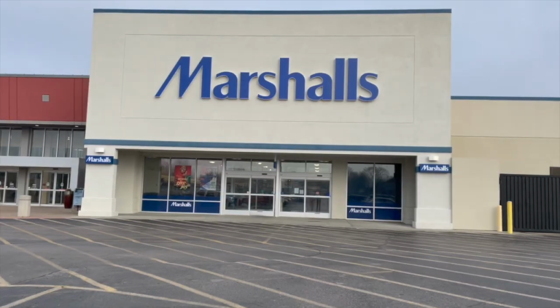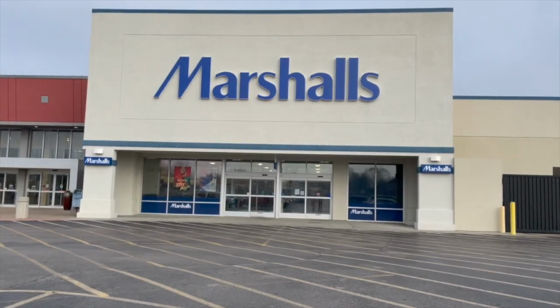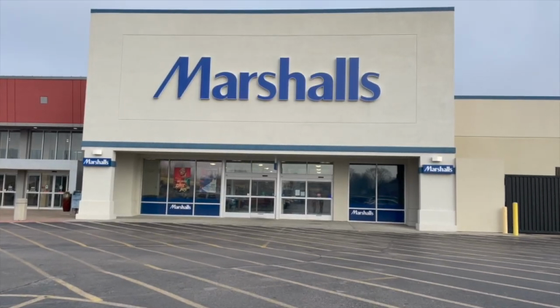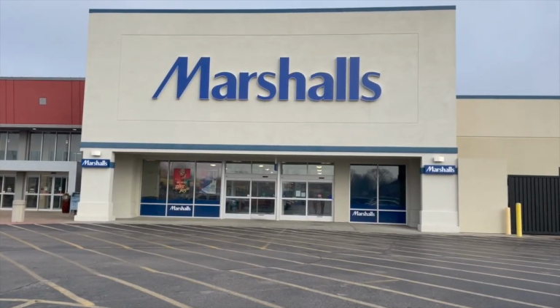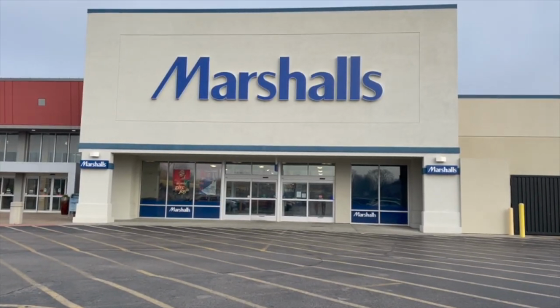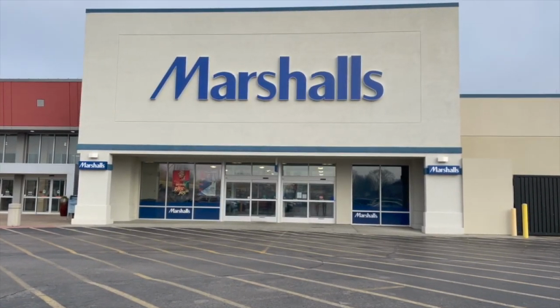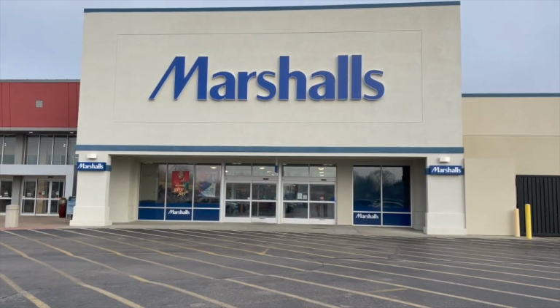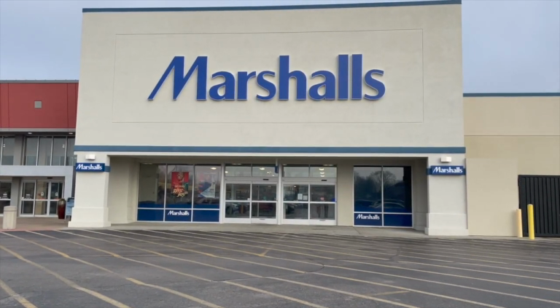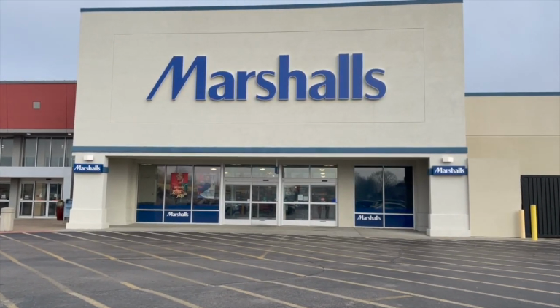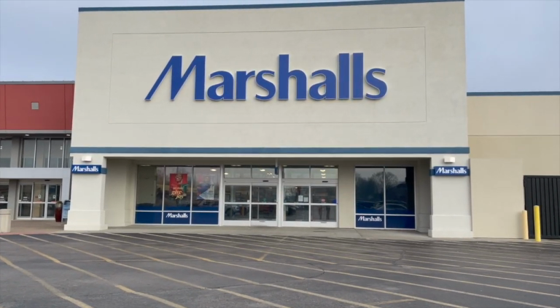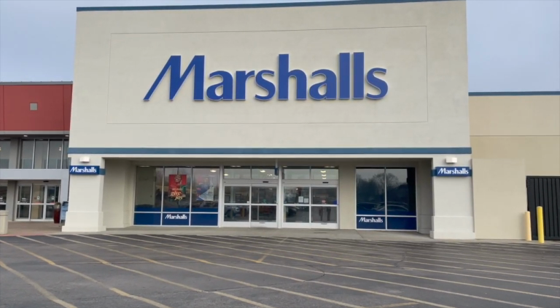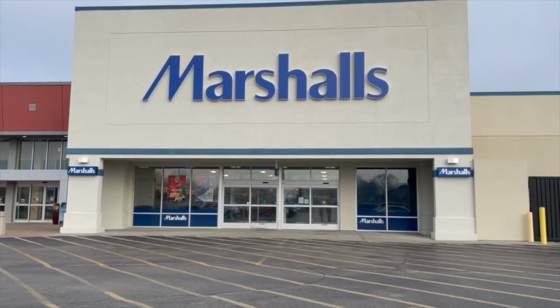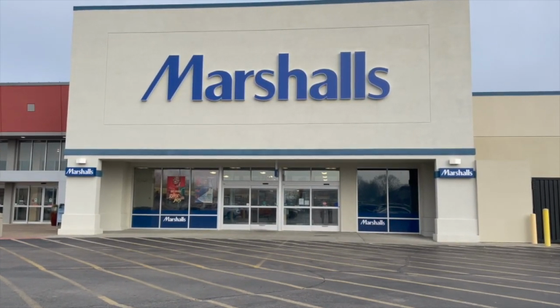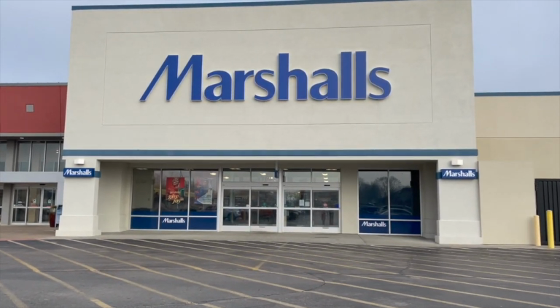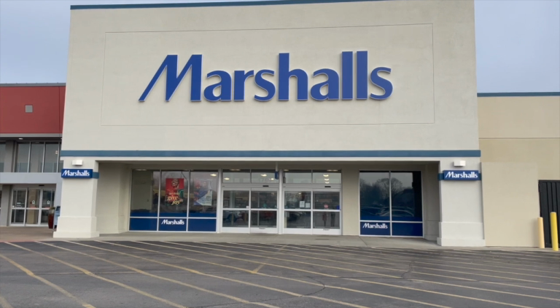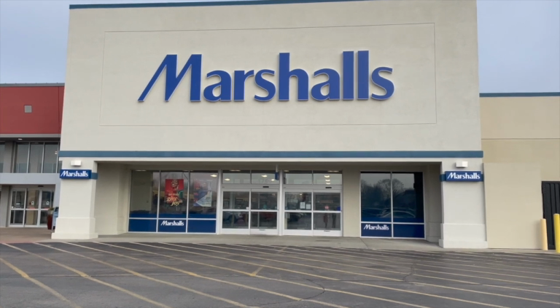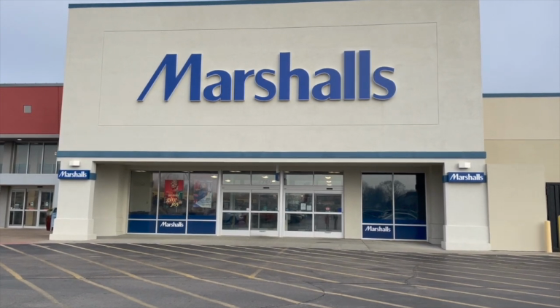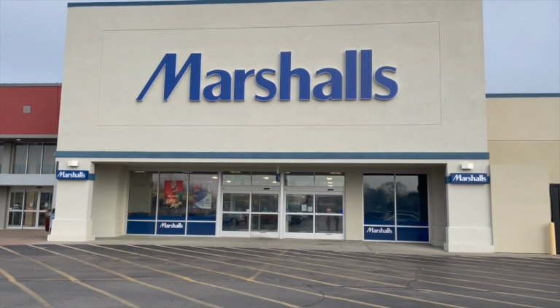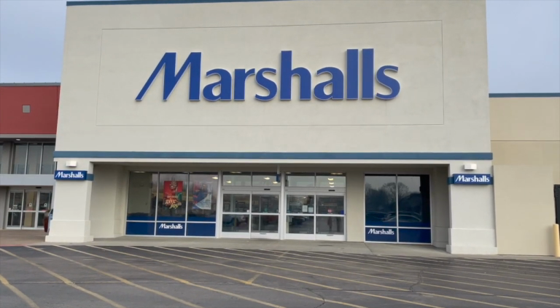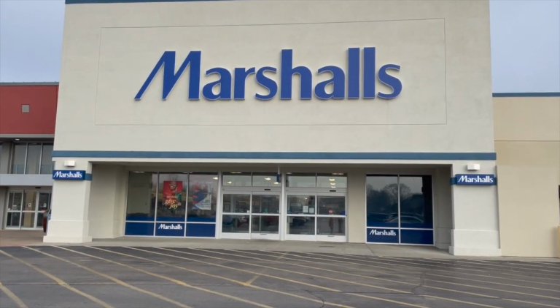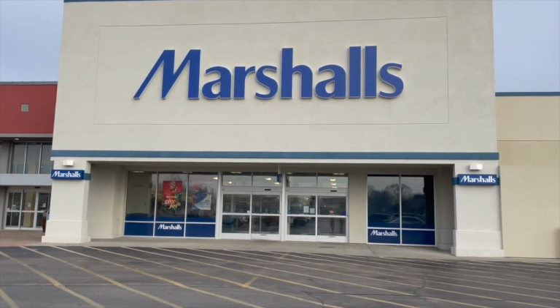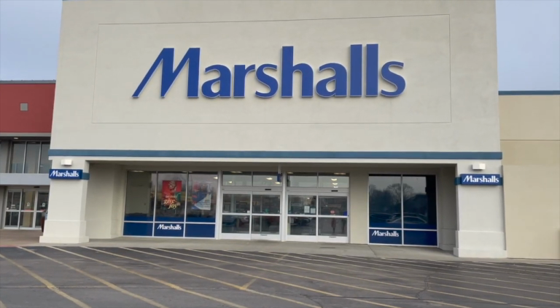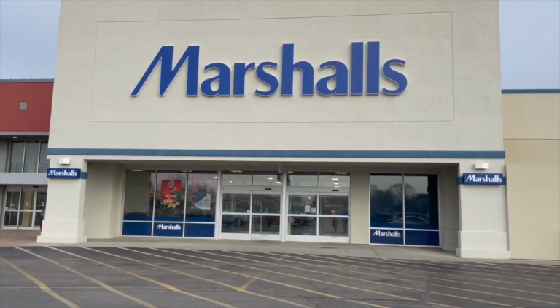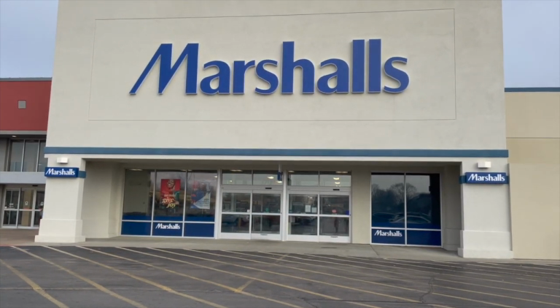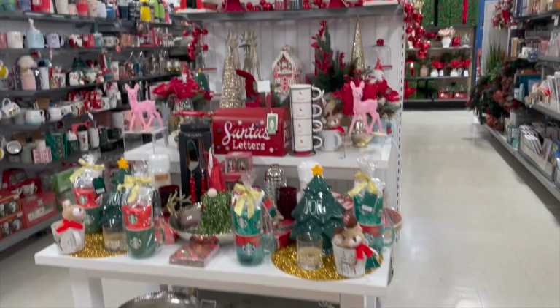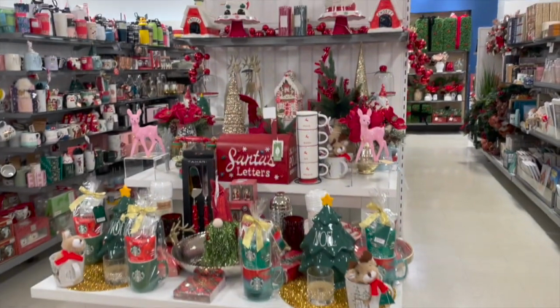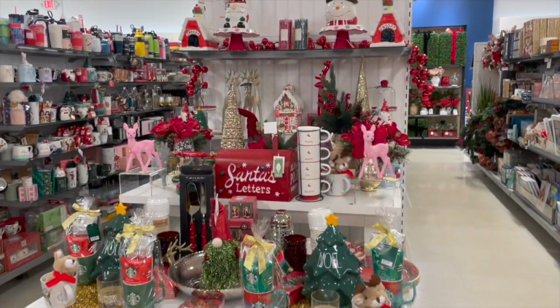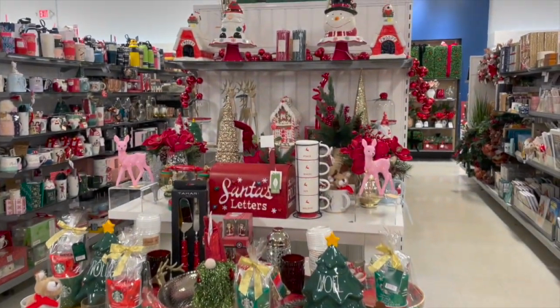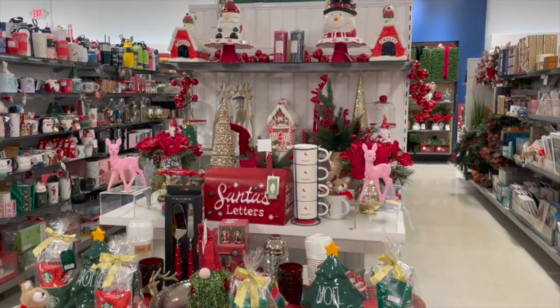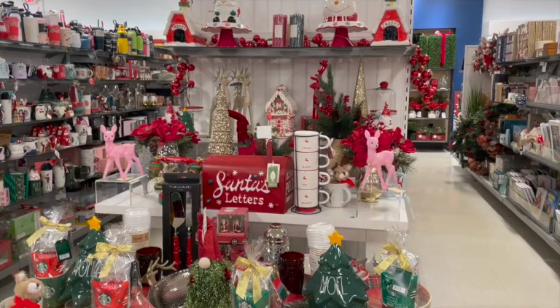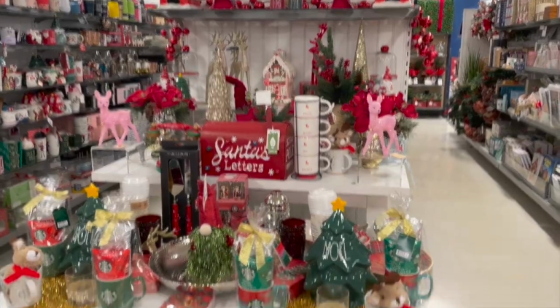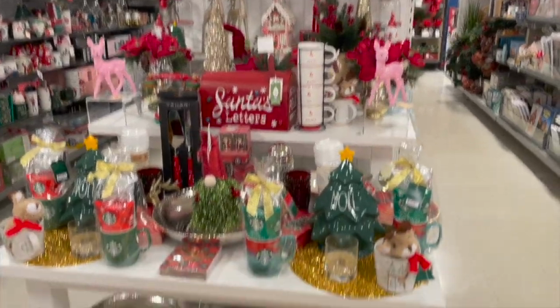Hi guys, welcome back to another shop with me. I went to Marshall's just the other day and I thought I would look around and show you what all they have out. They have some really nice gift ideas that I wanted to share.